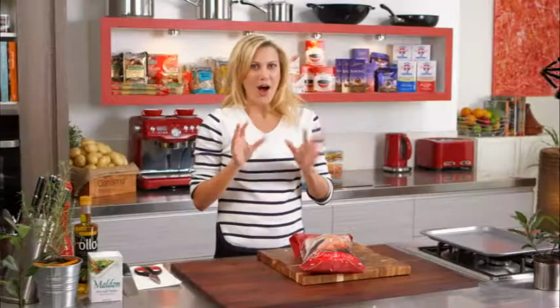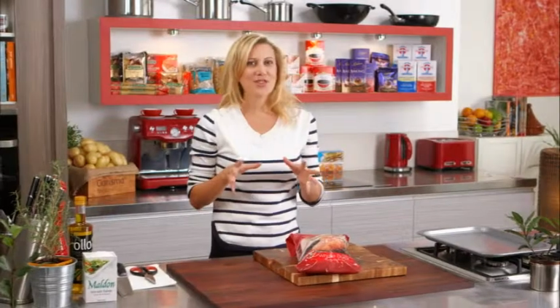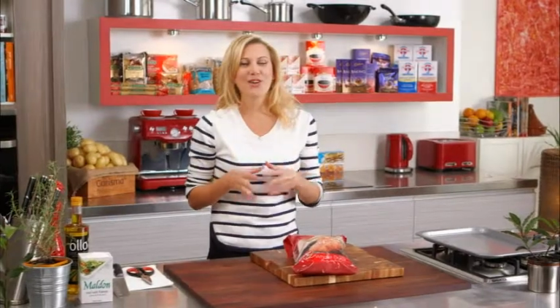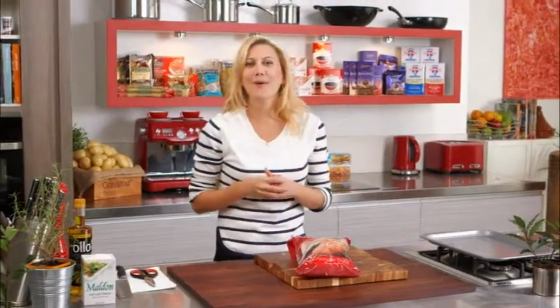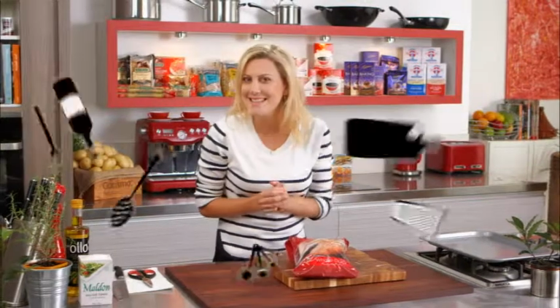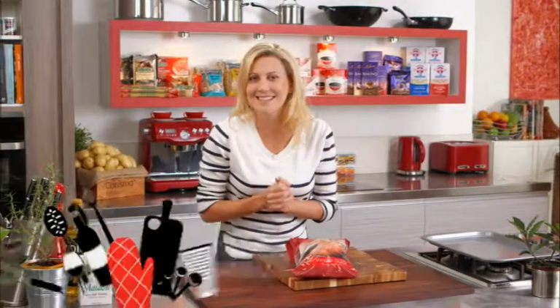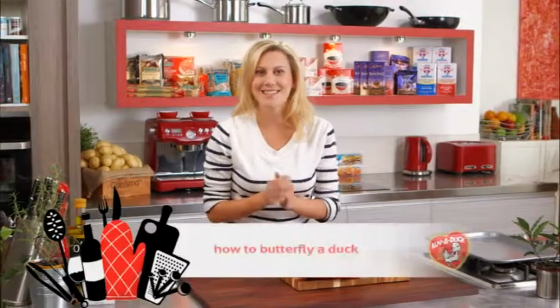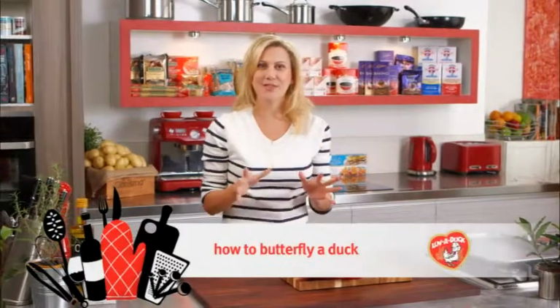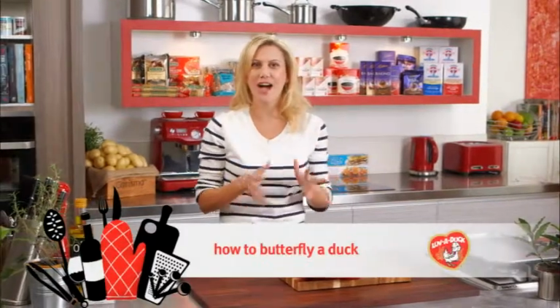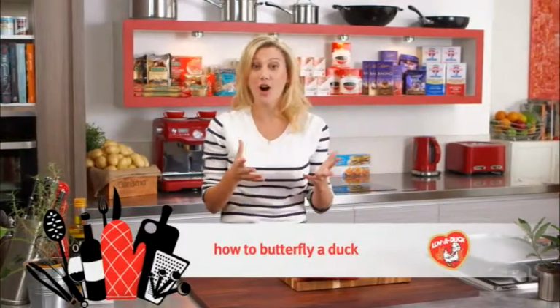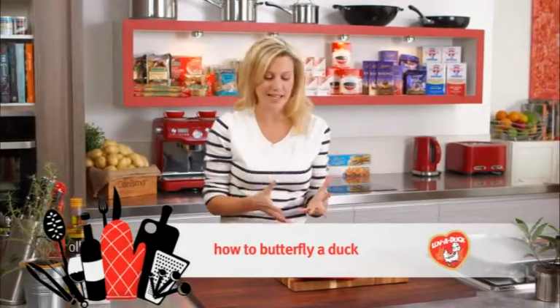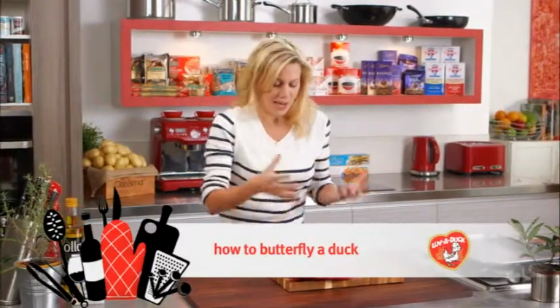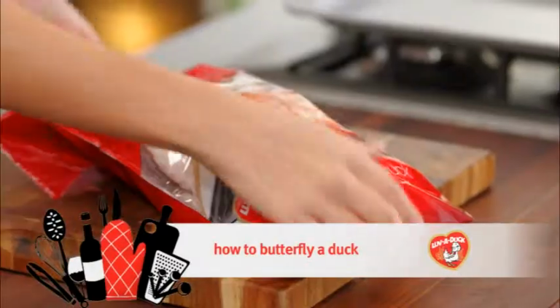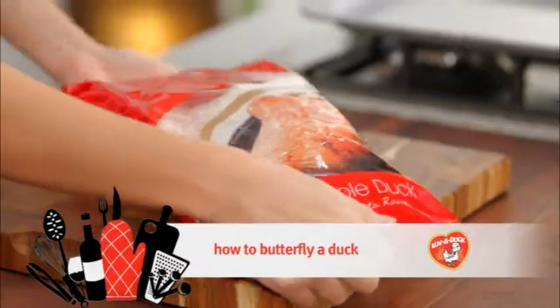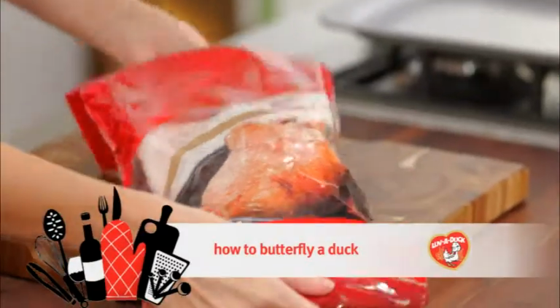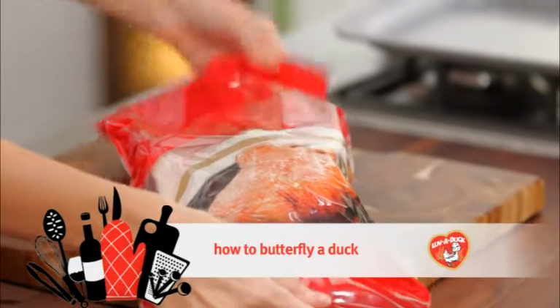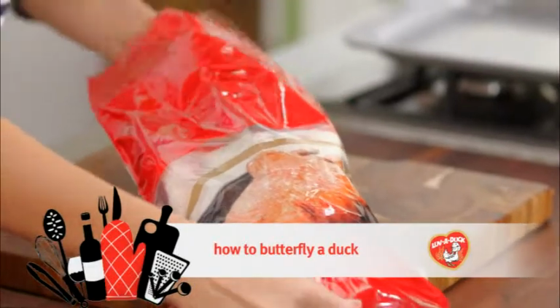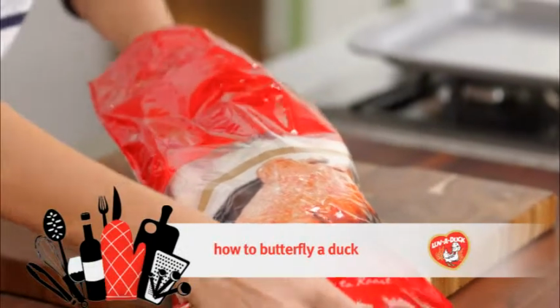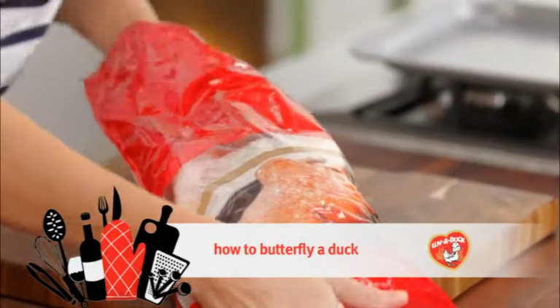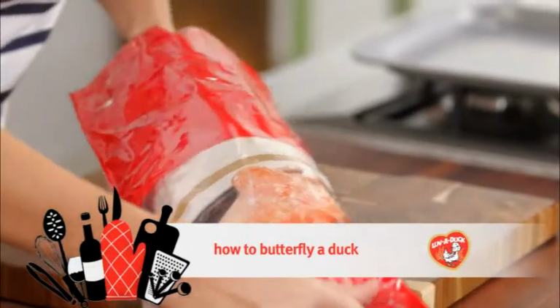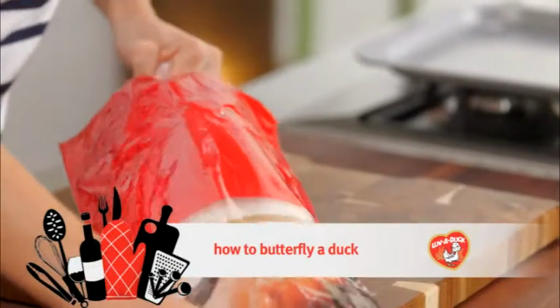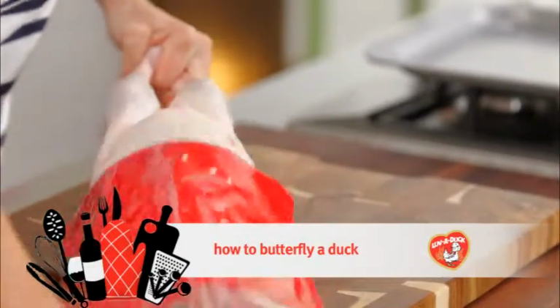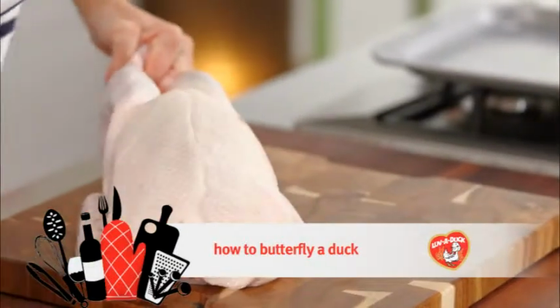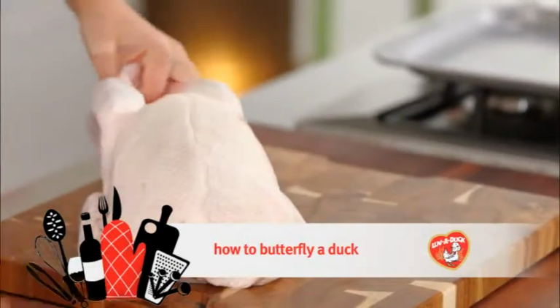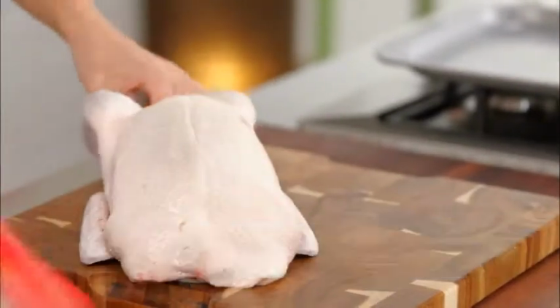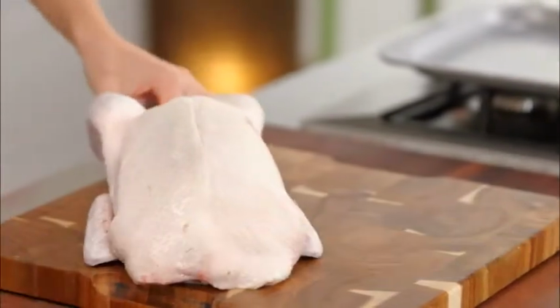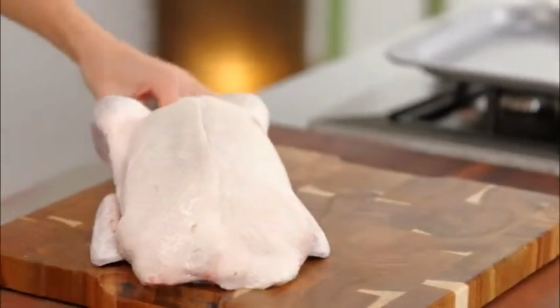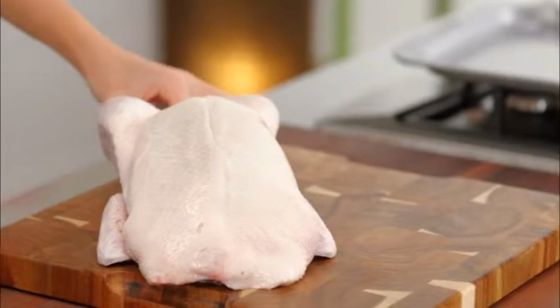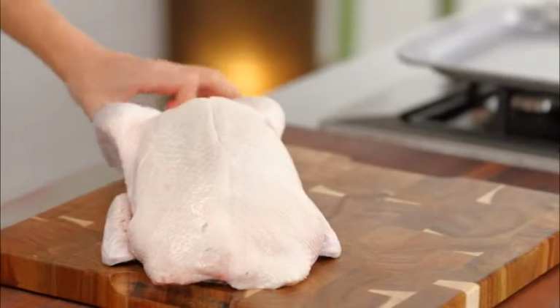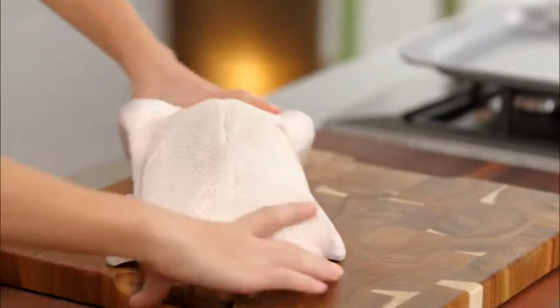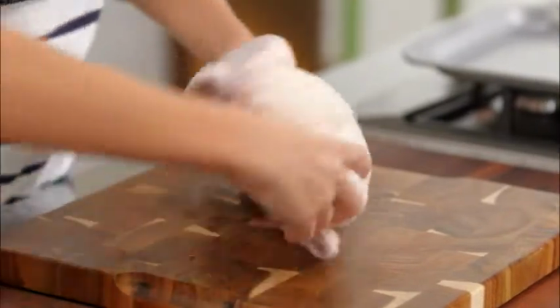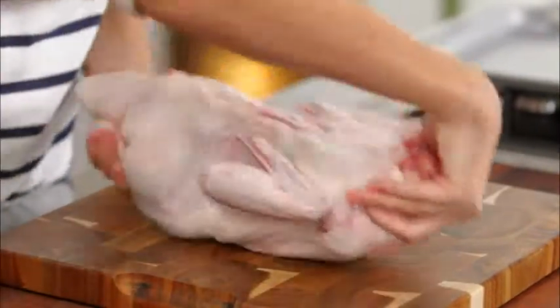I'm going to show you how easy it is to butterfly a whole duck. The way that I like to do this is simply turn the duck on its breast. I like to use shears for this — I think it's so much easier.